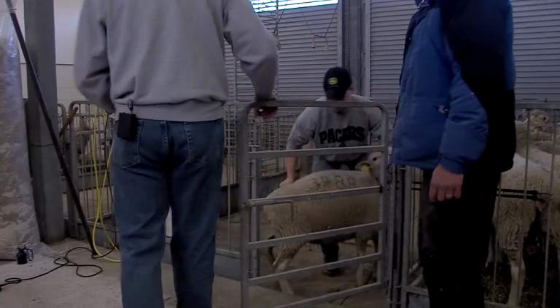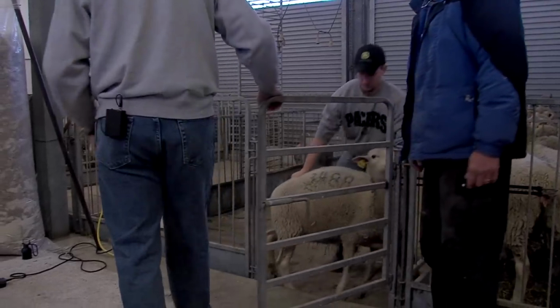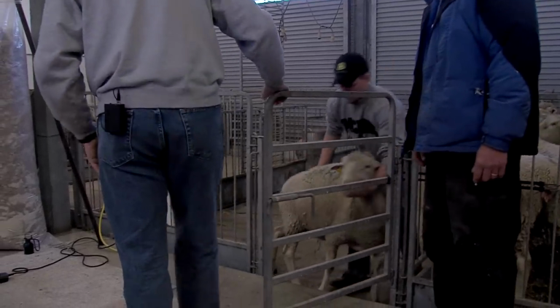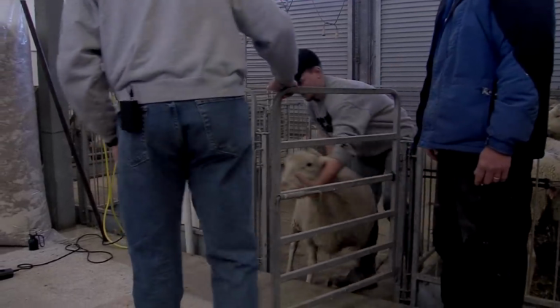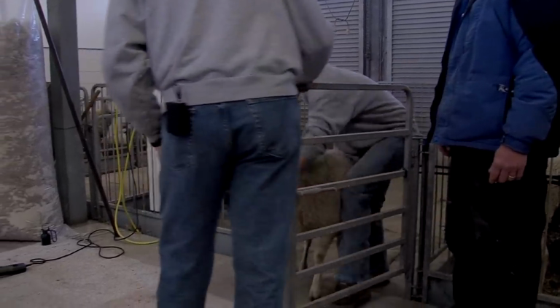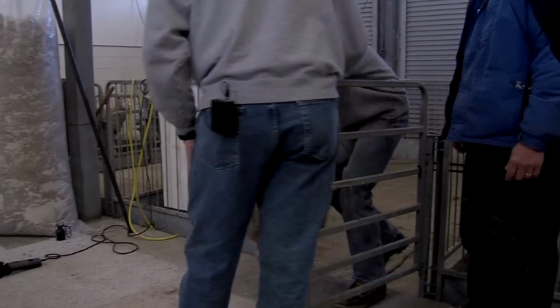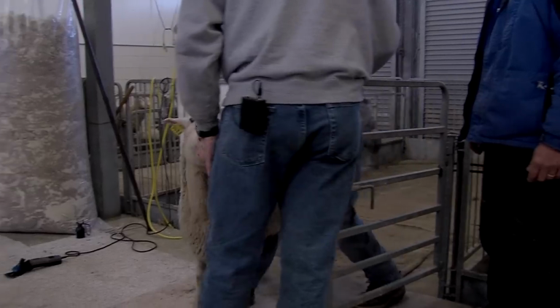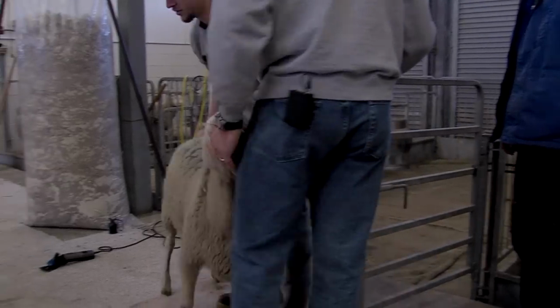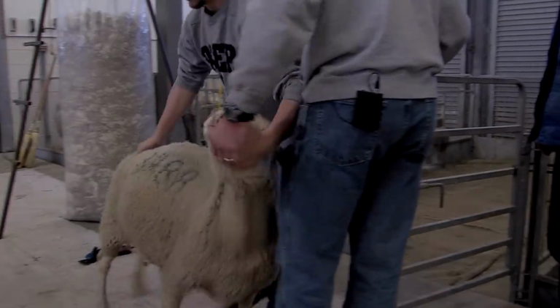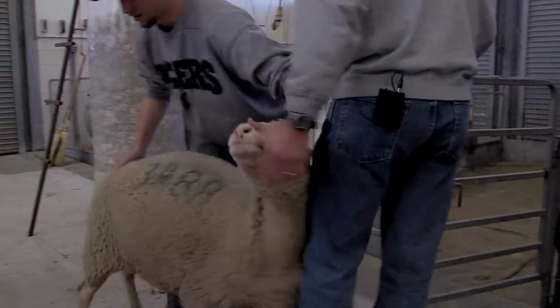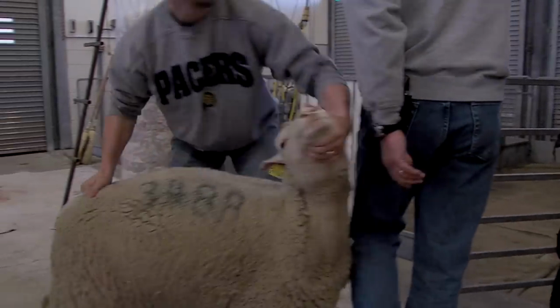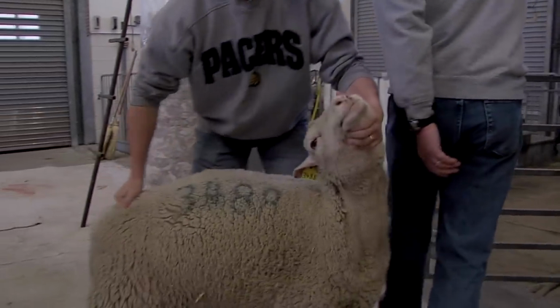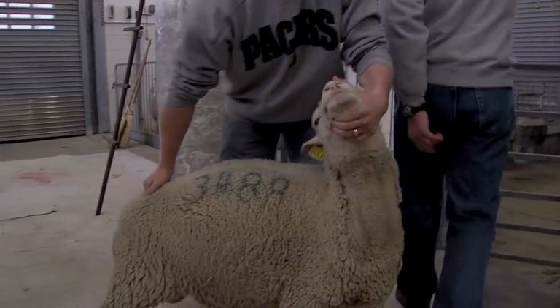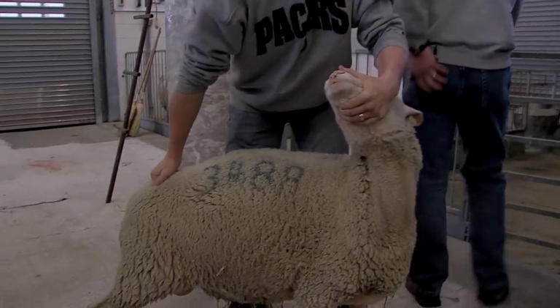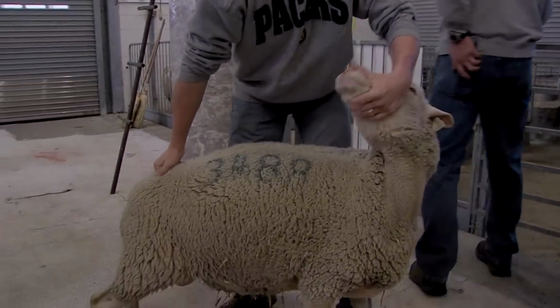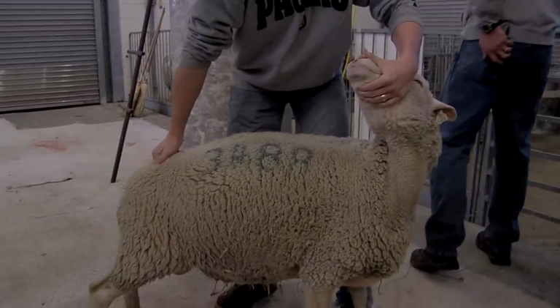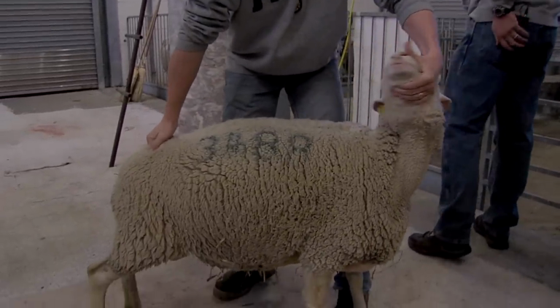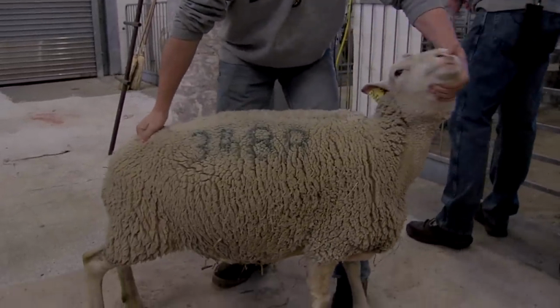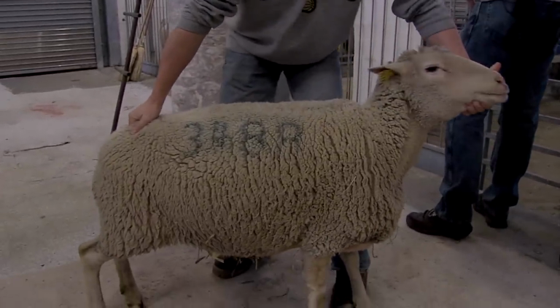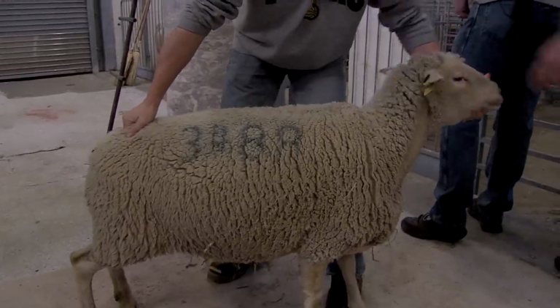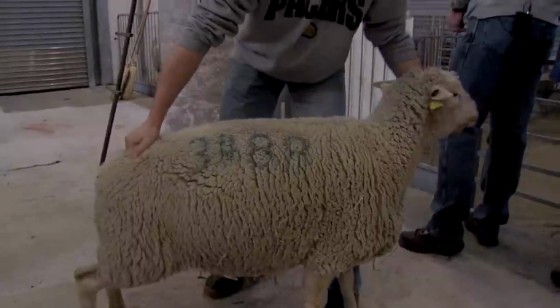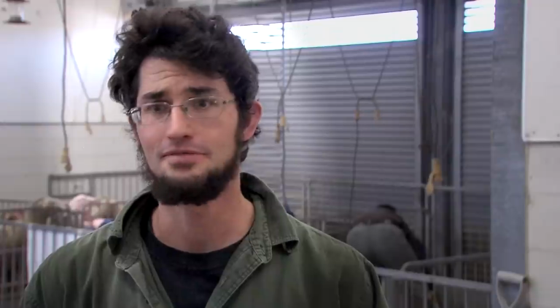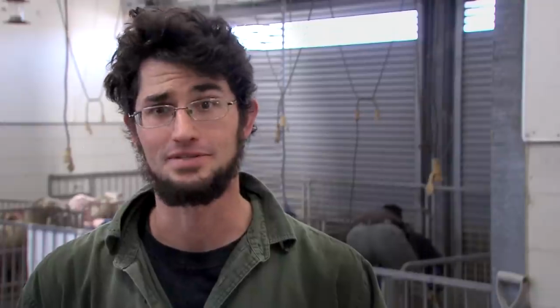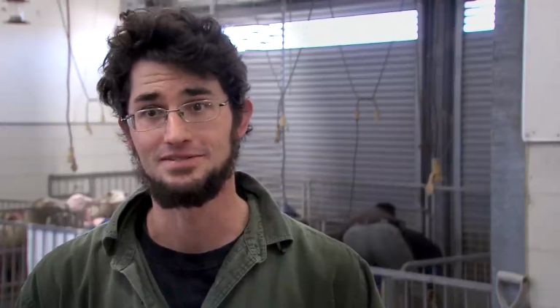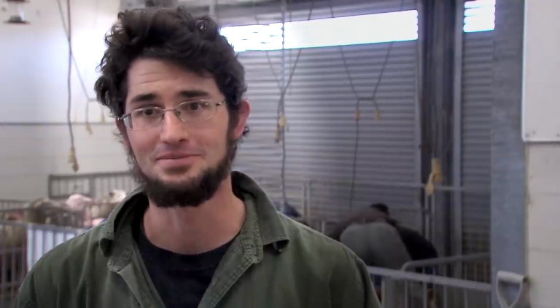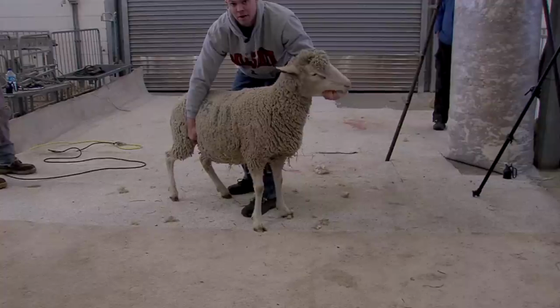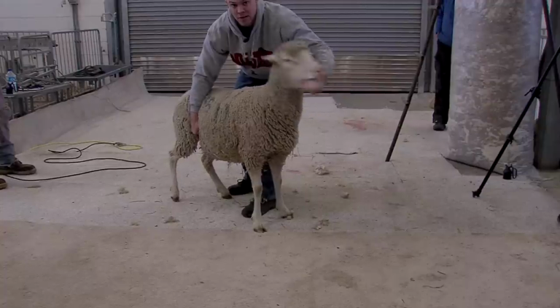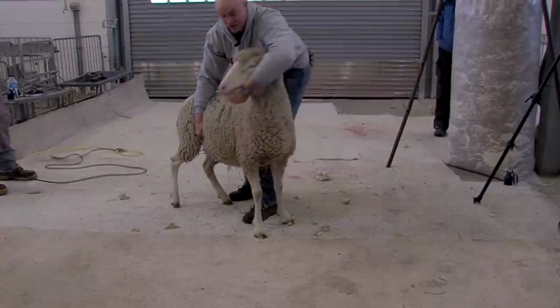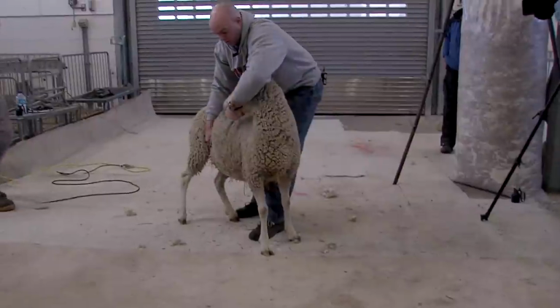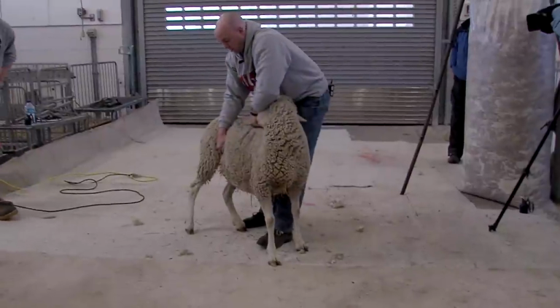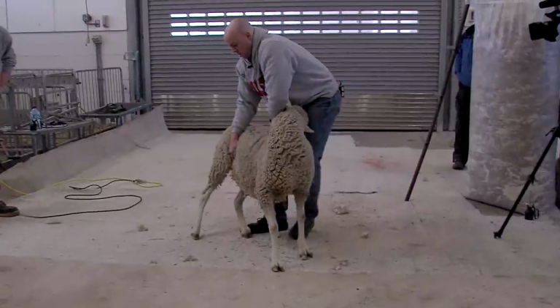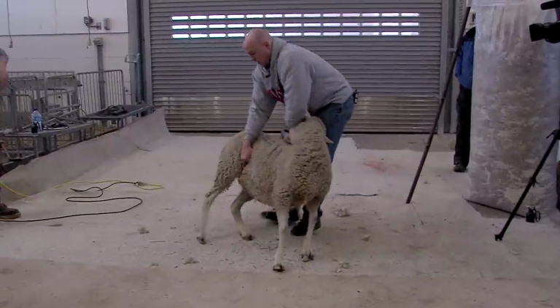Having someone come out to shear my own sheep was very cost prohibitive. I've sheared them myself in the past with difficulty. So this is just trying to get a better handle on it.